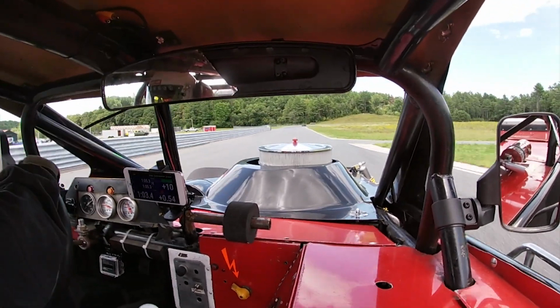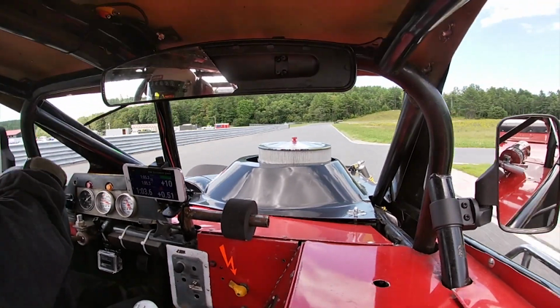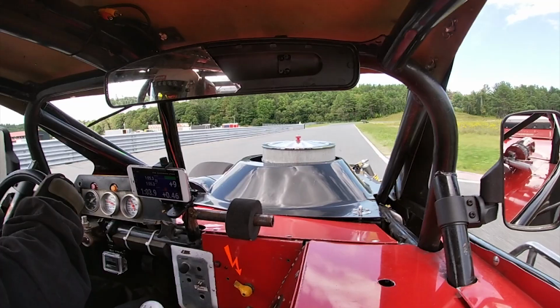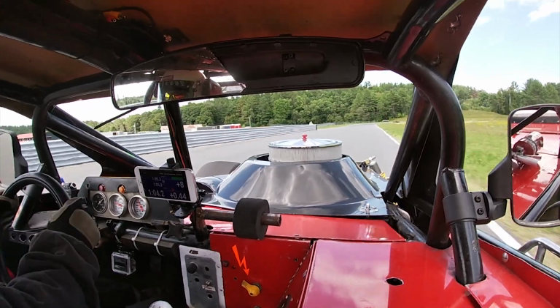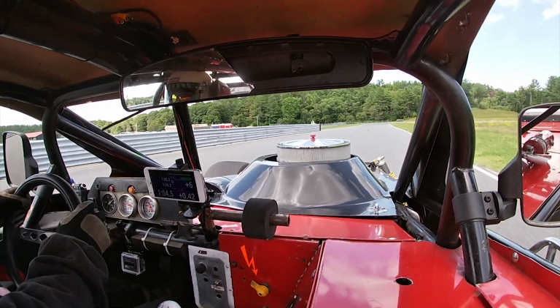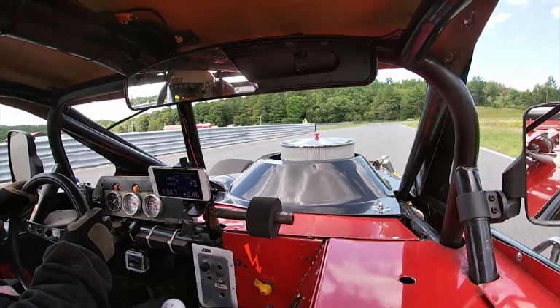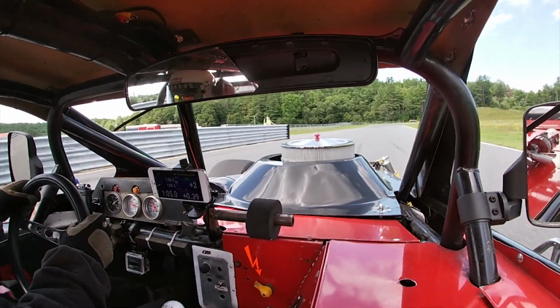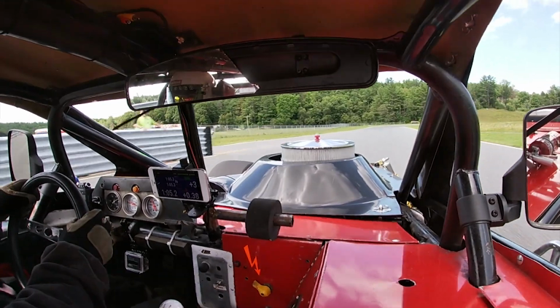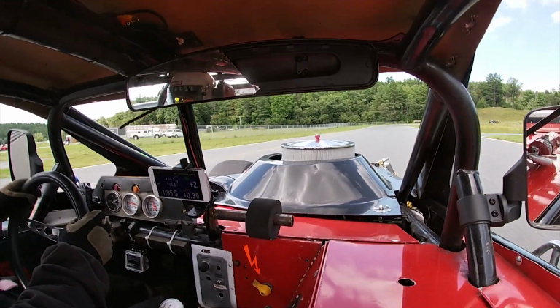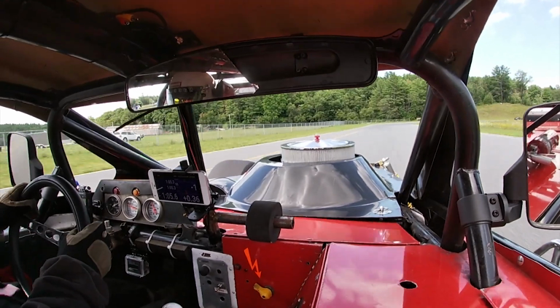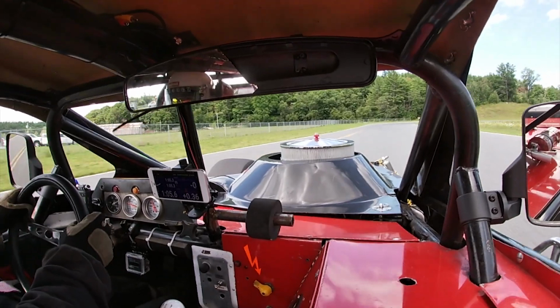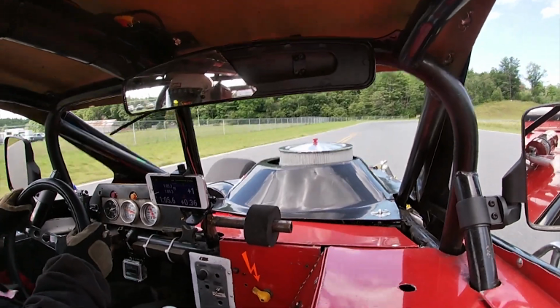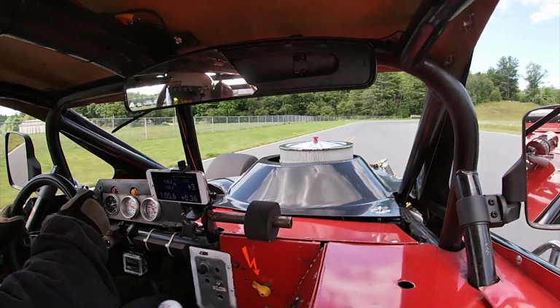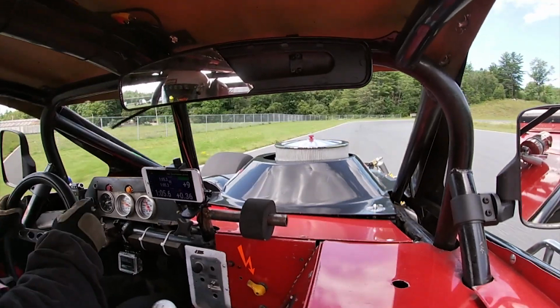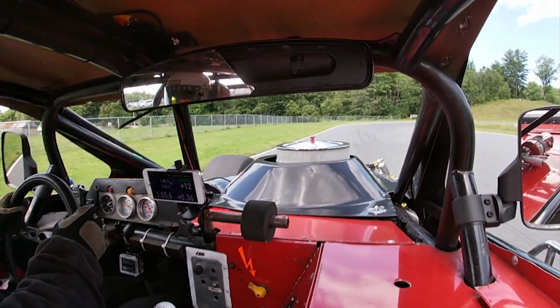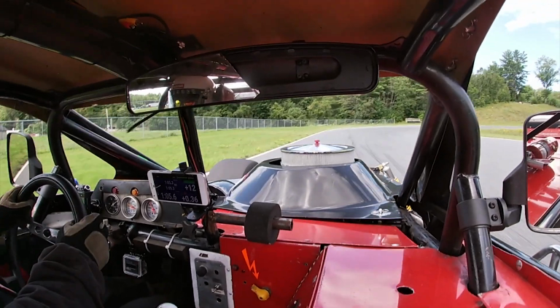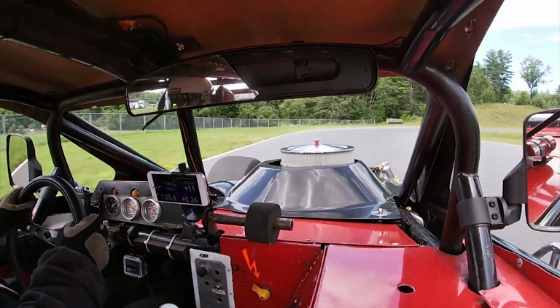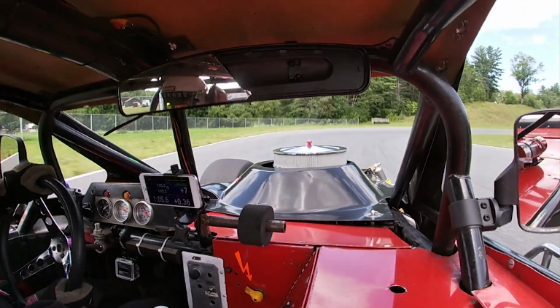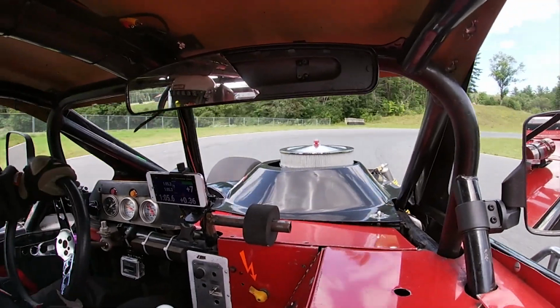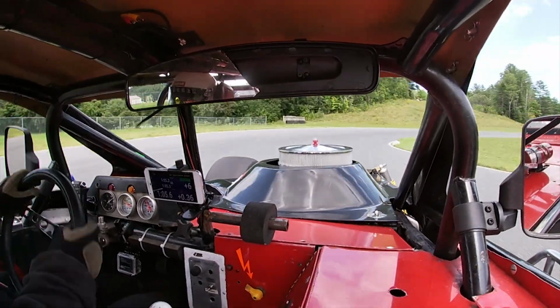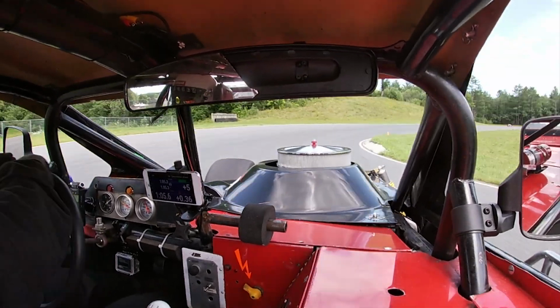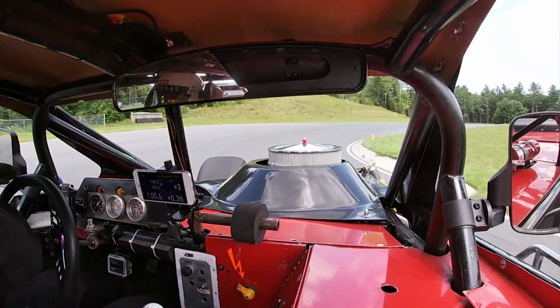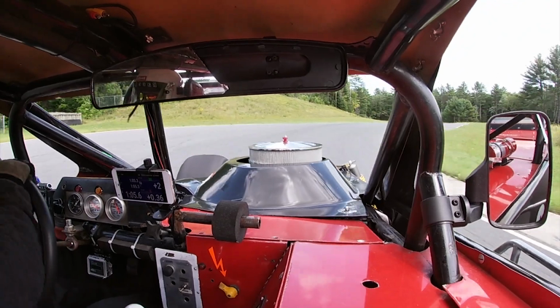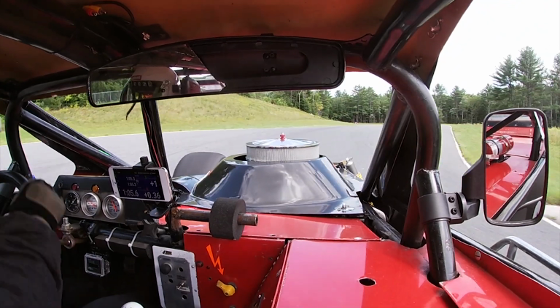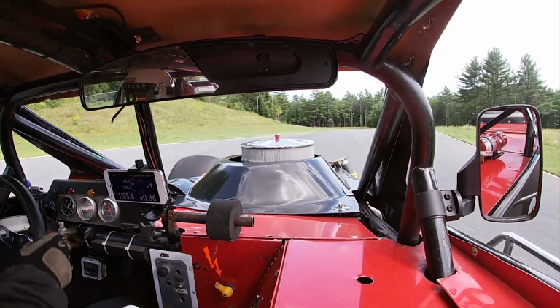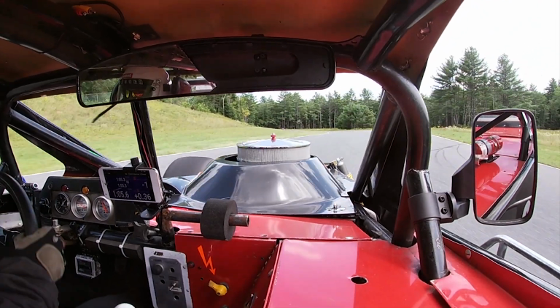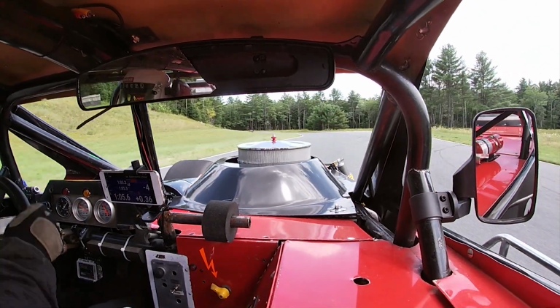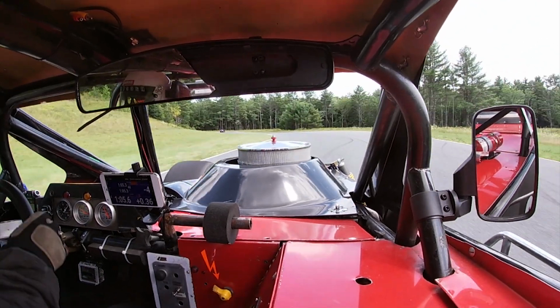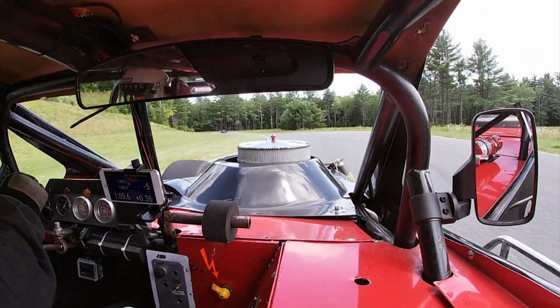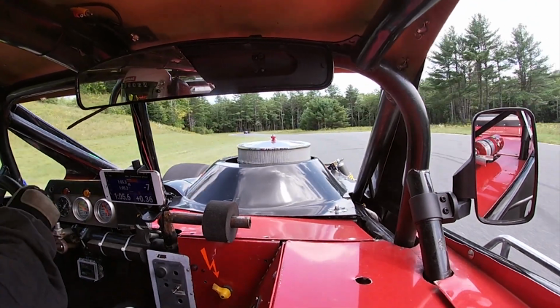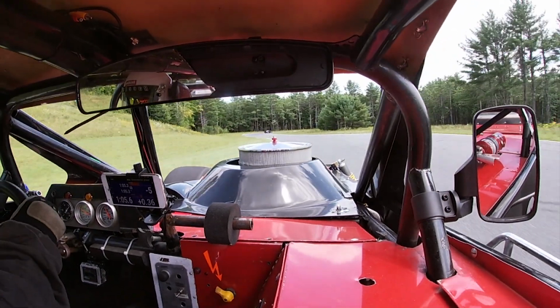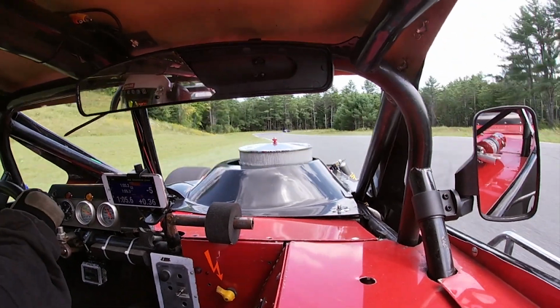I had barely relearned how to drive this thing, and with Washington only a few weeks away, I was about to find out if my preparation was enough.